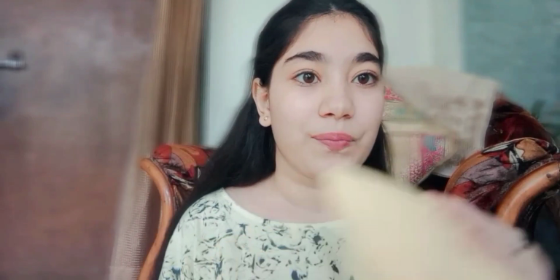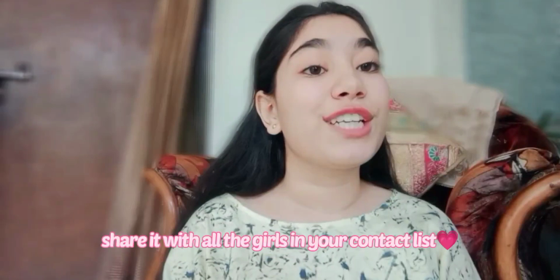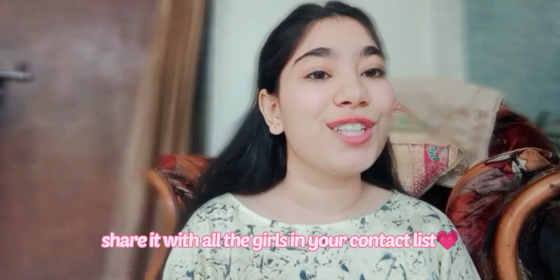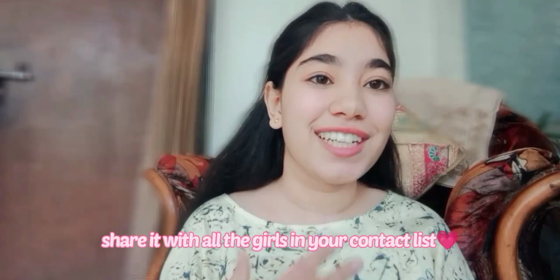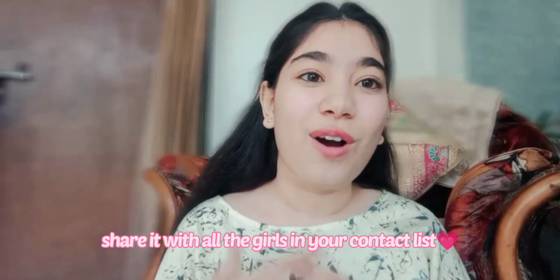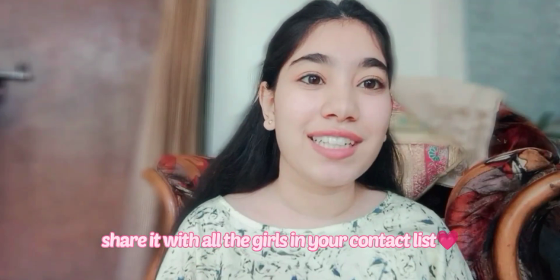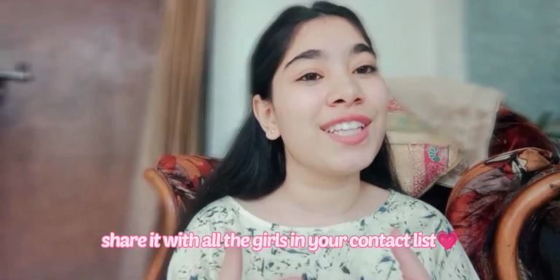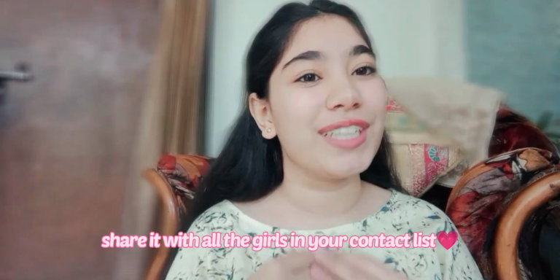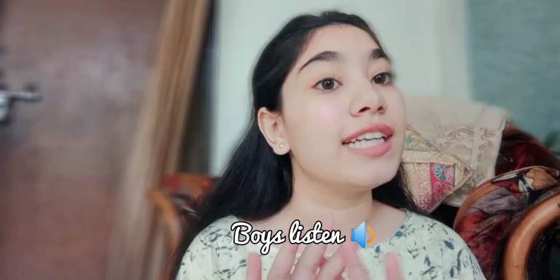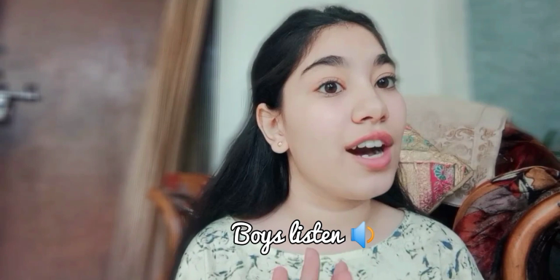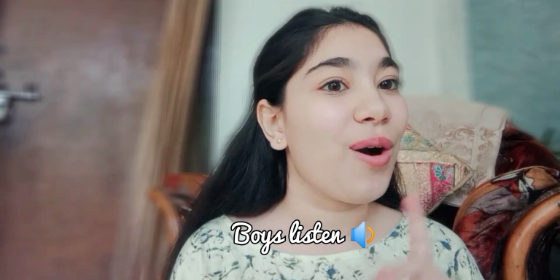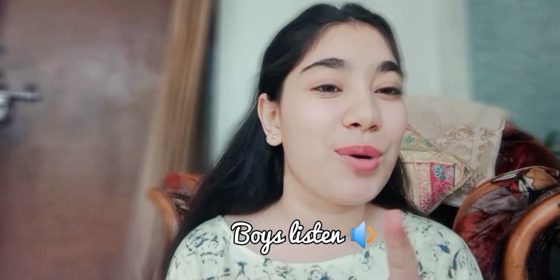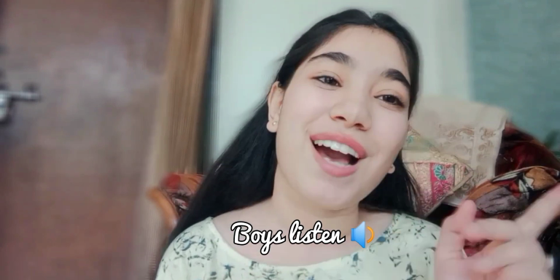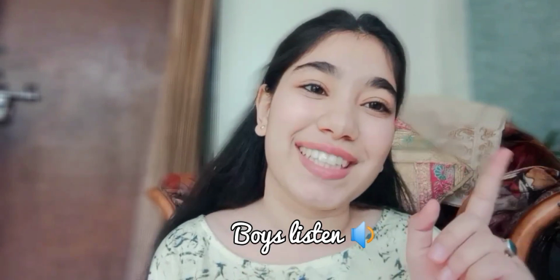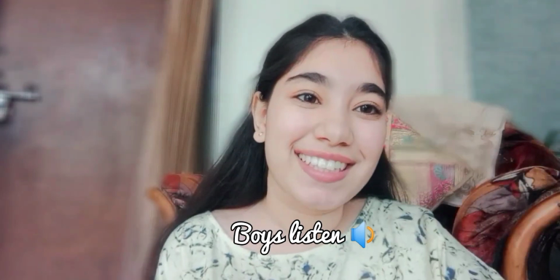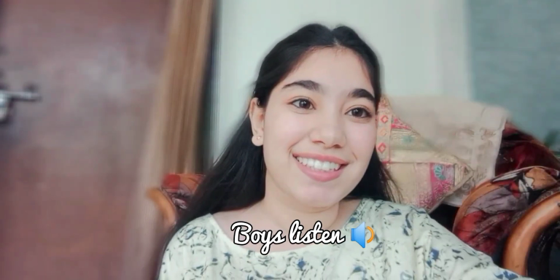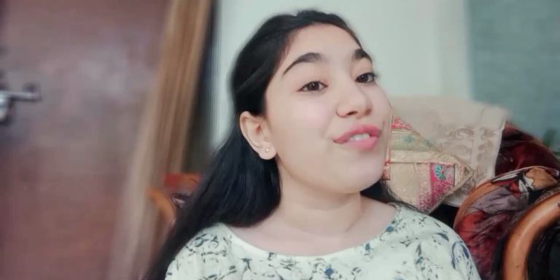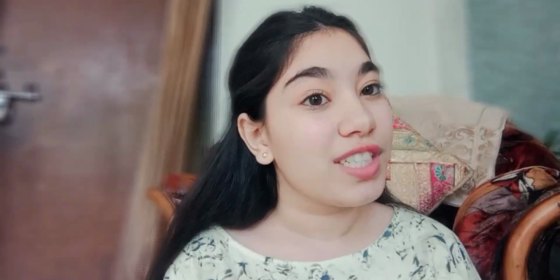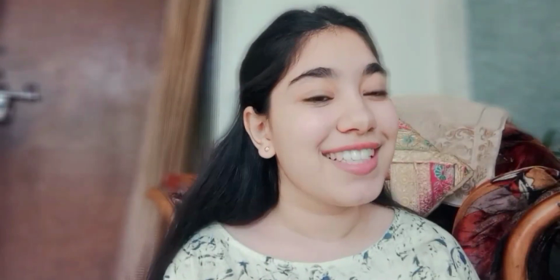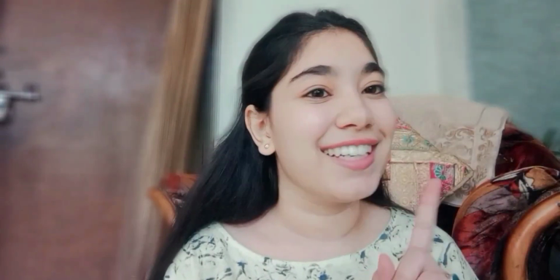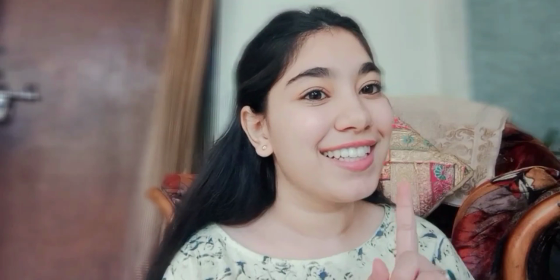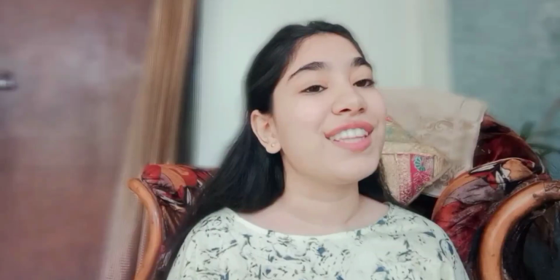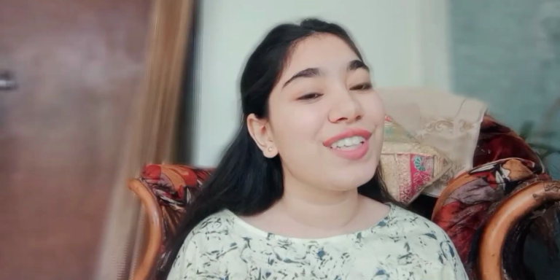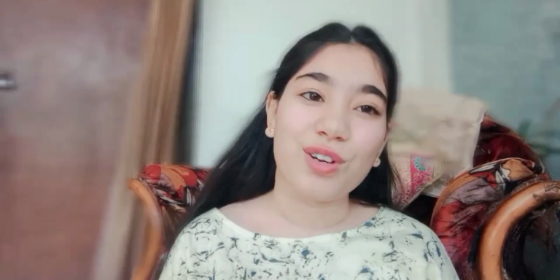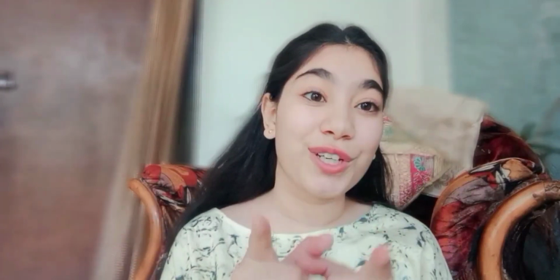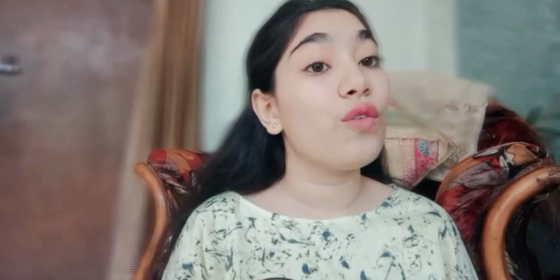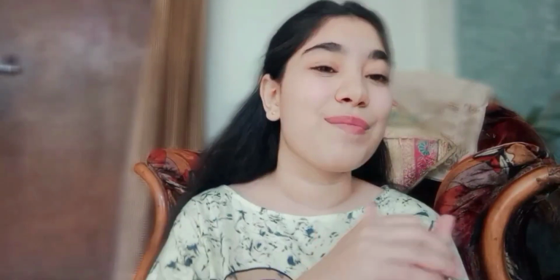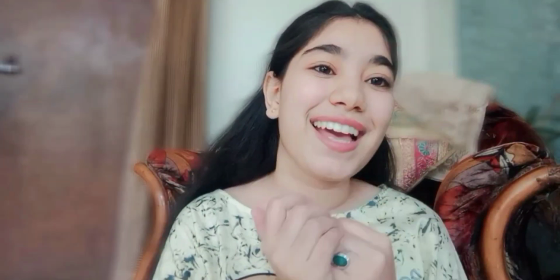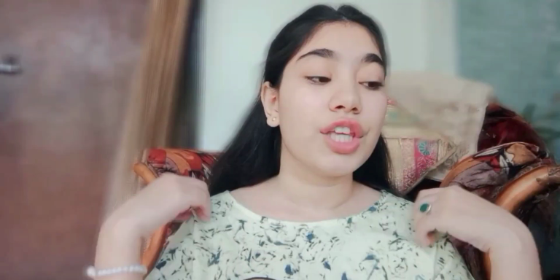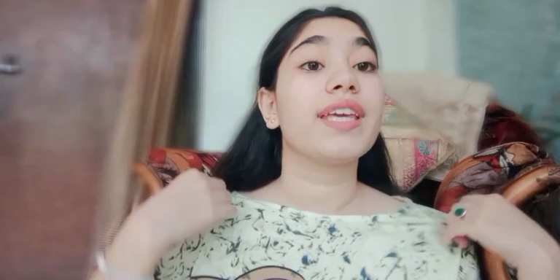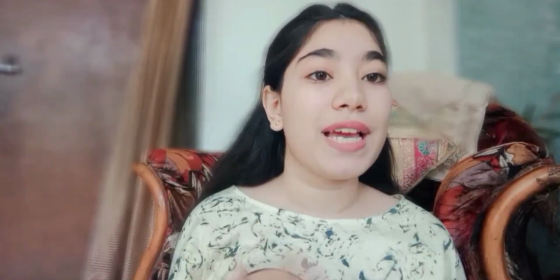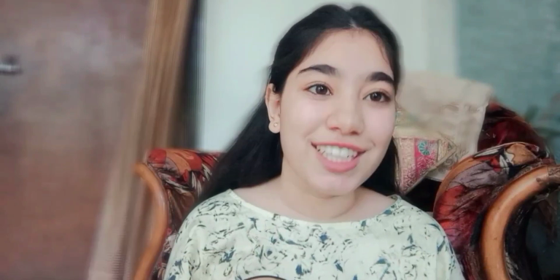Make sure to share it with all the girls in your contacts. And yes, all the boys out there — if you are watching this, this one is not for you. Go watch something else, because this is especially for girls.